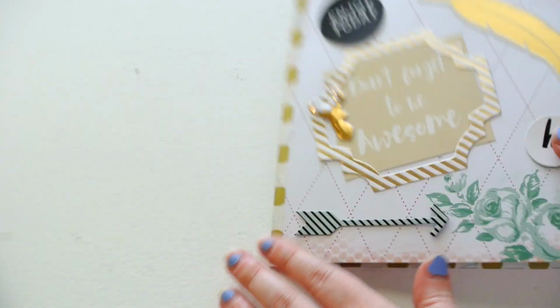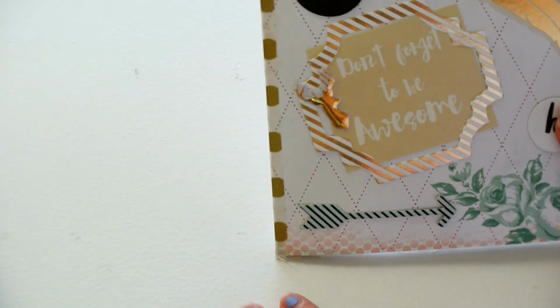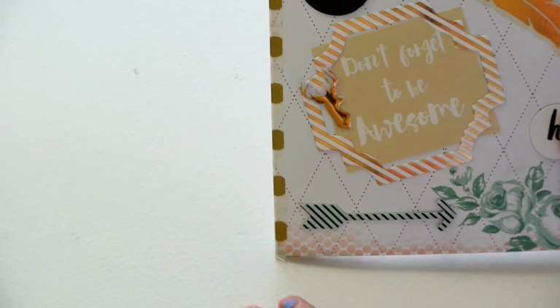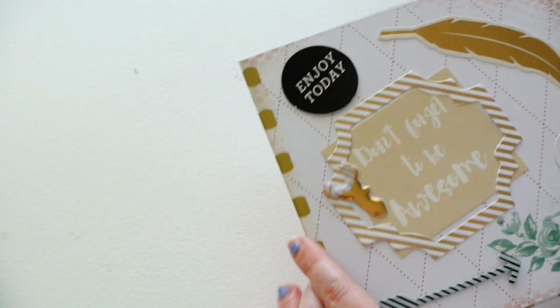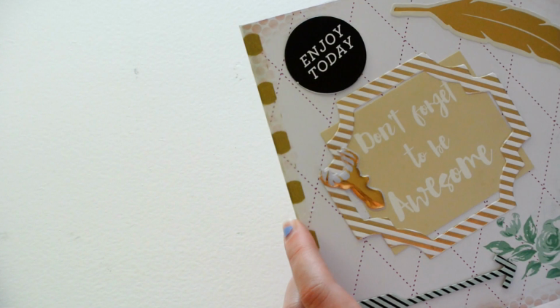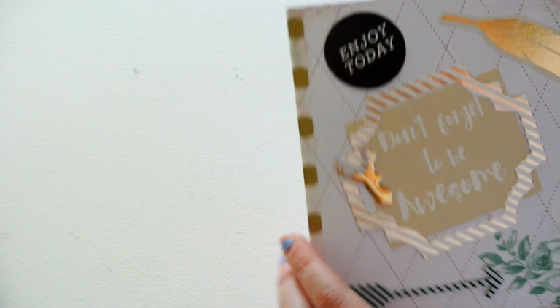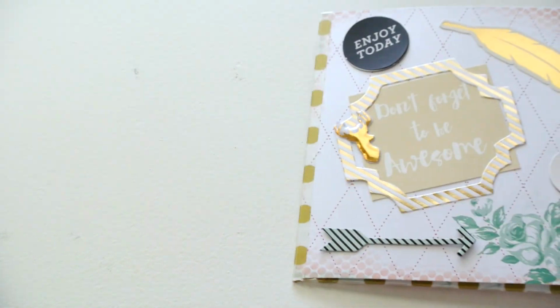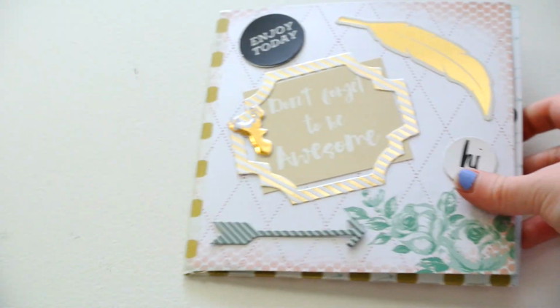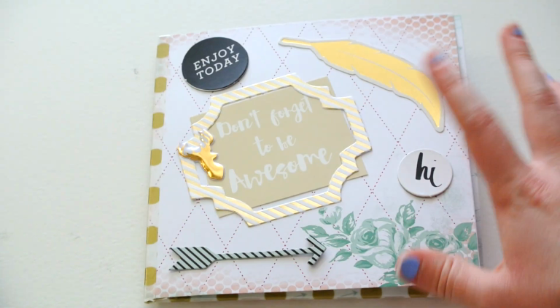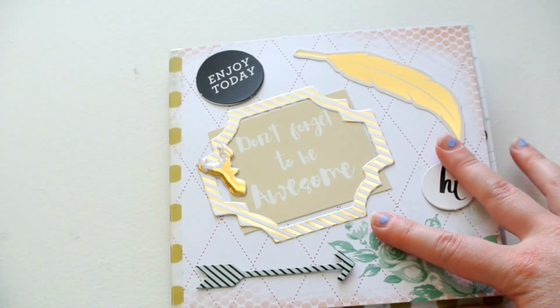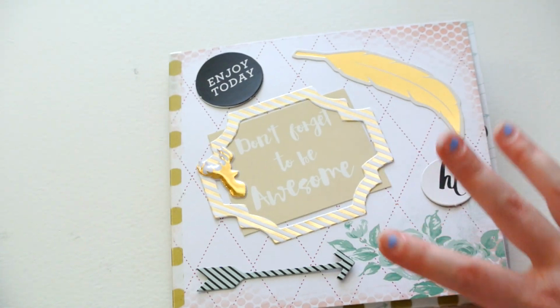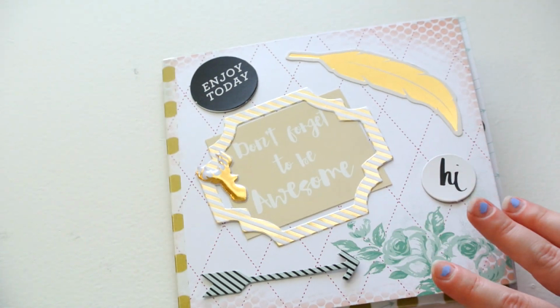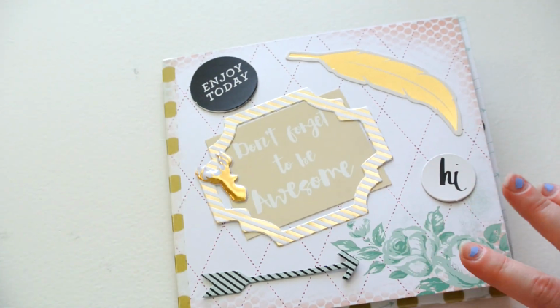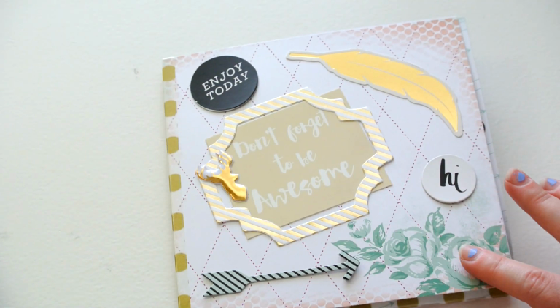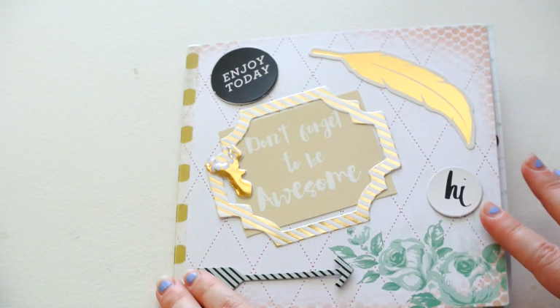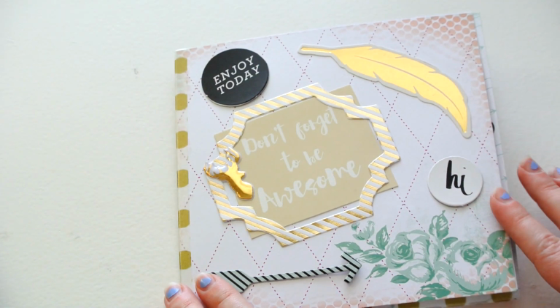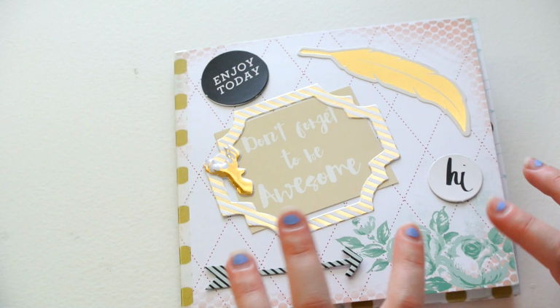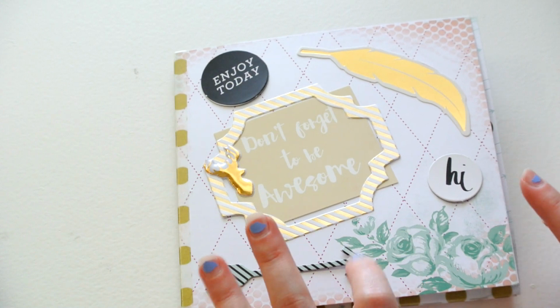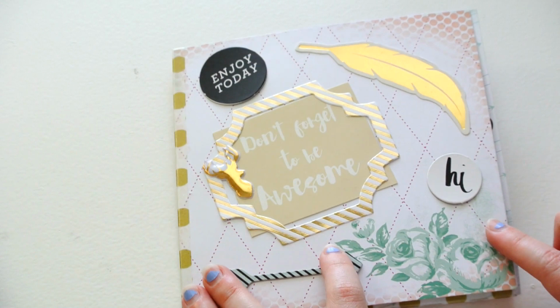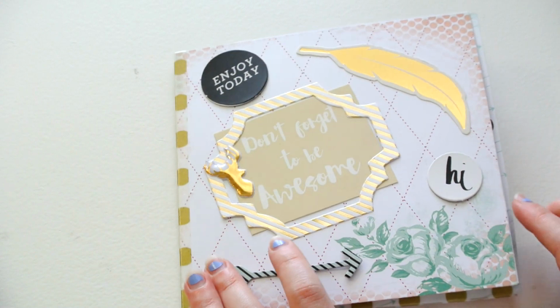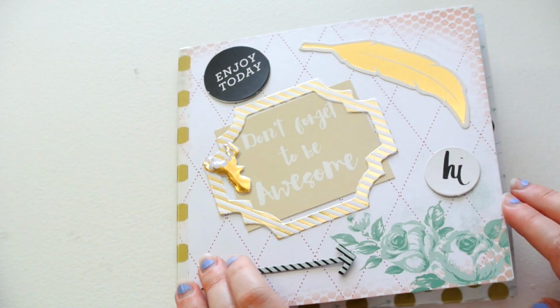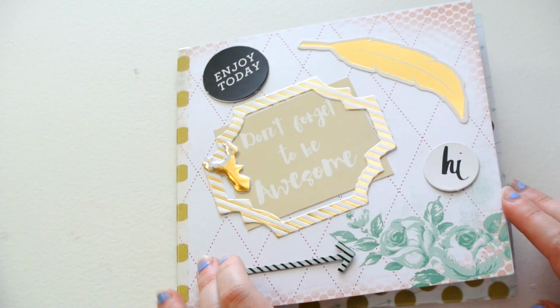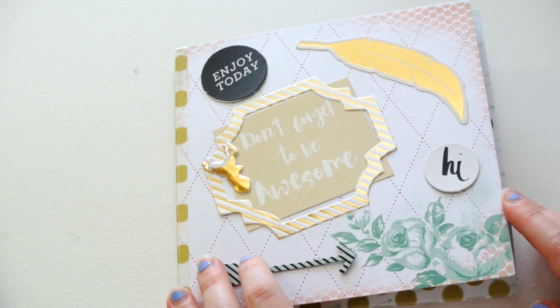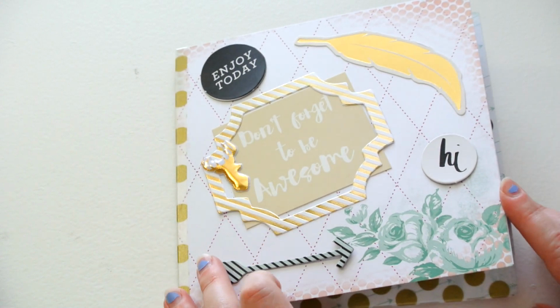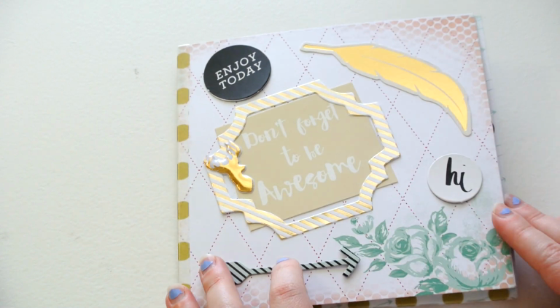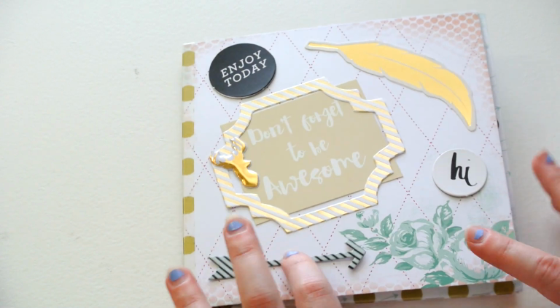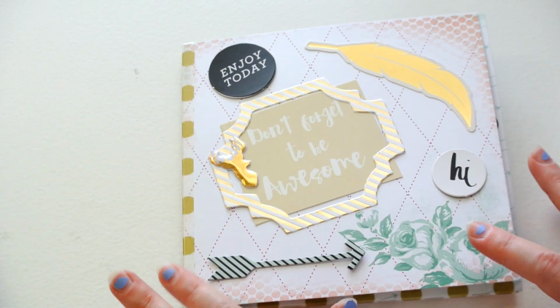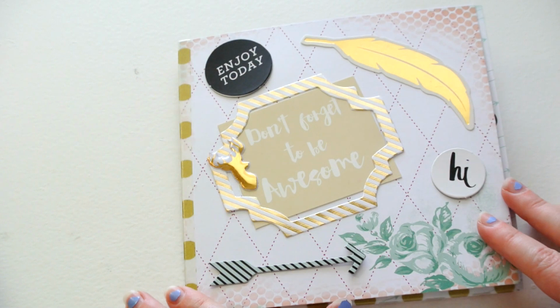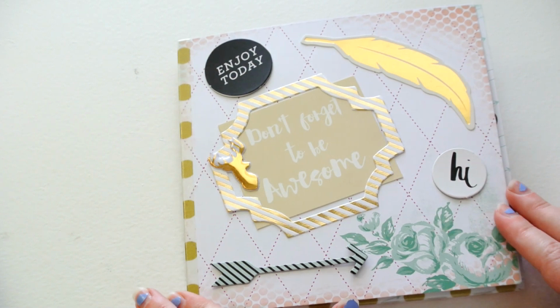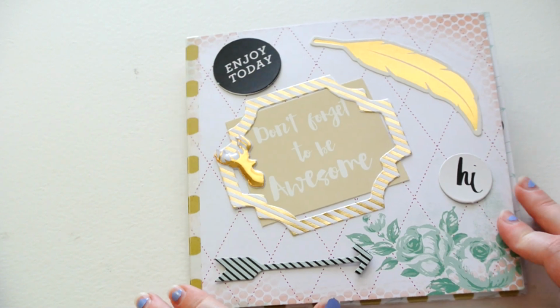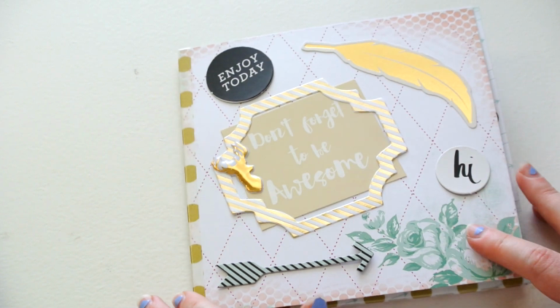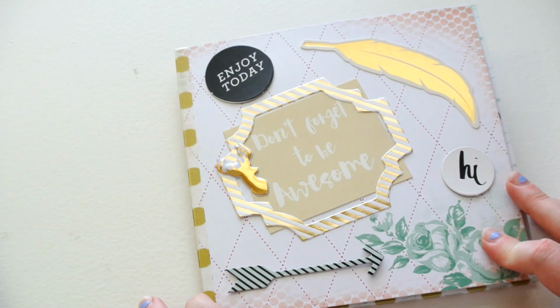So this one is the first one that I made, and this is for my pen pal Lori. And I used a paper pad by Heidi Swap — I don't remember the name of the collection.